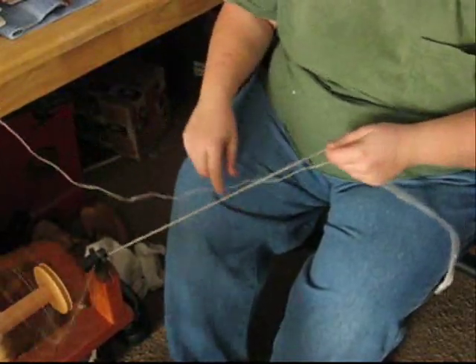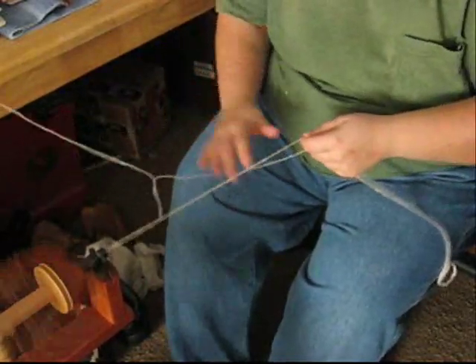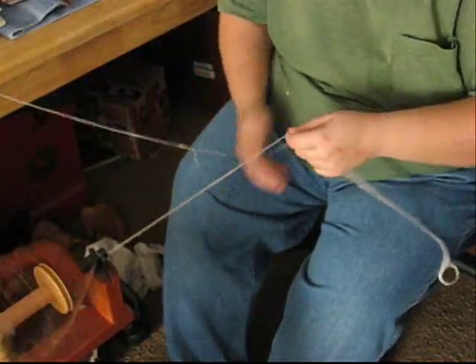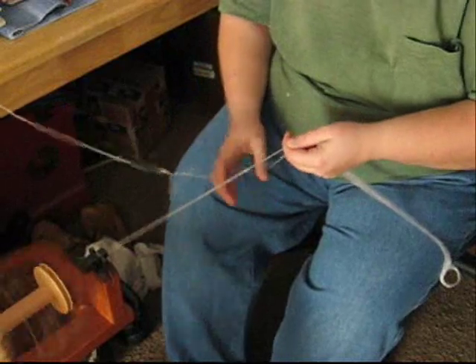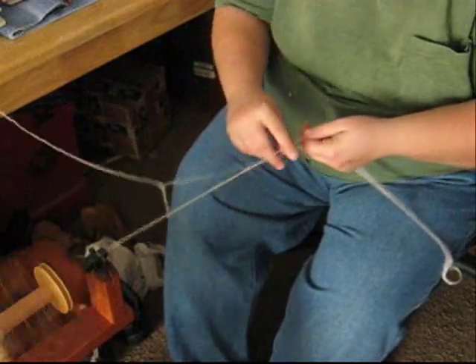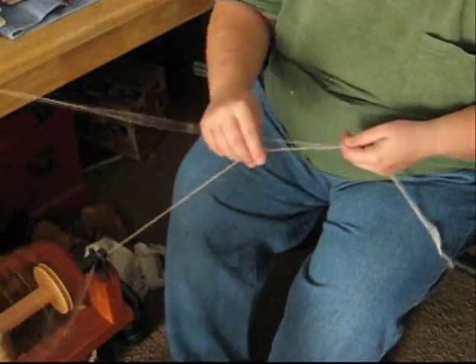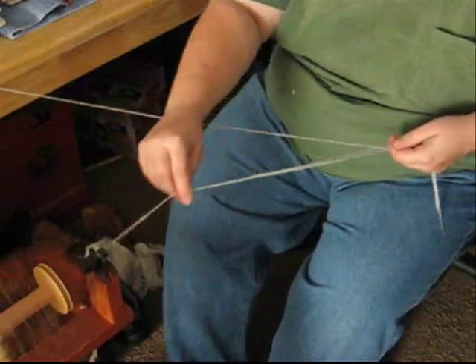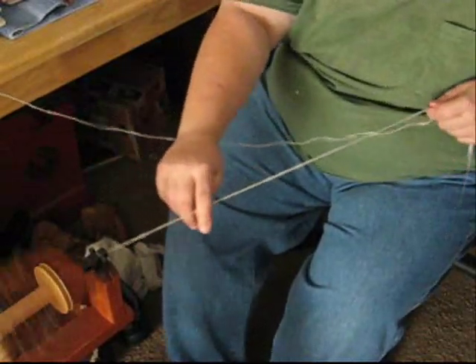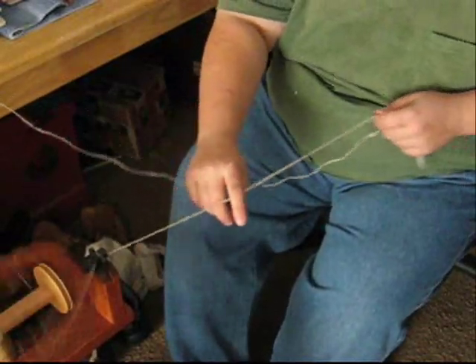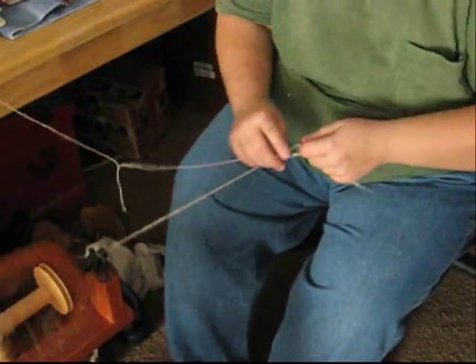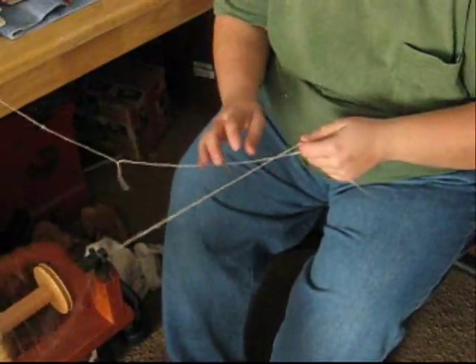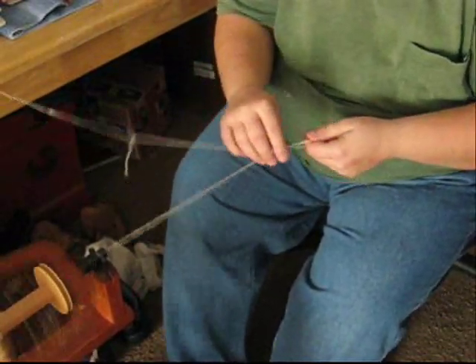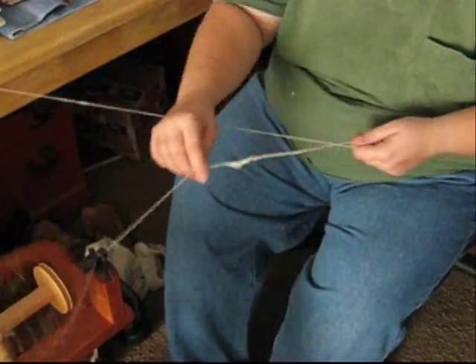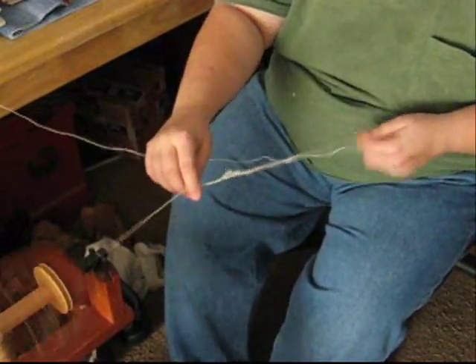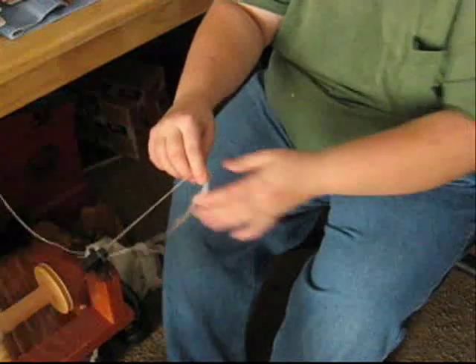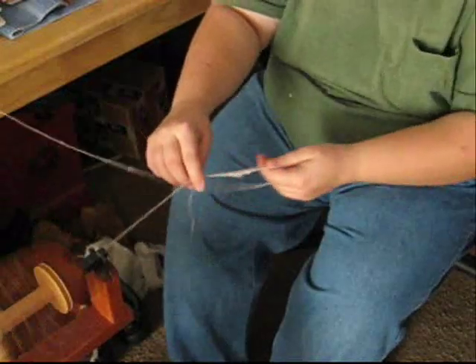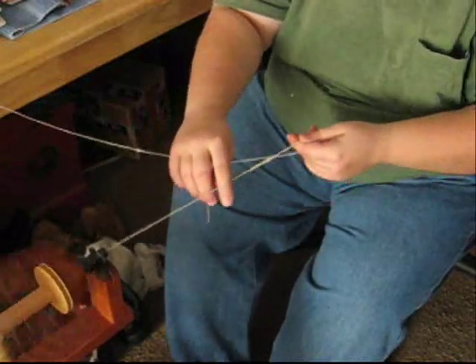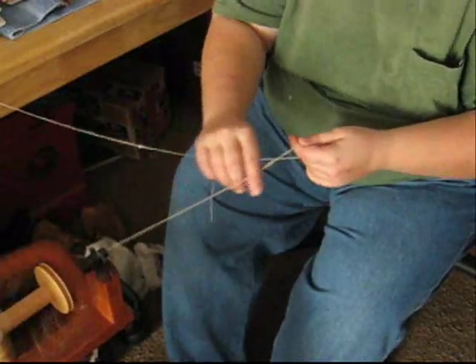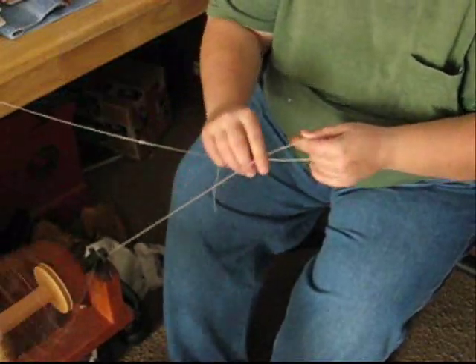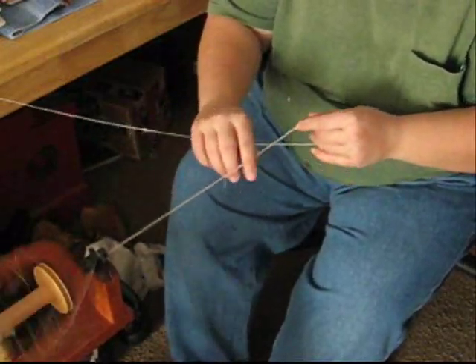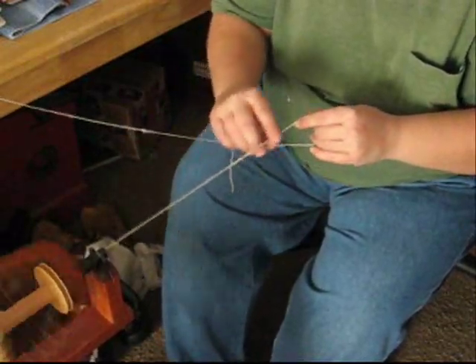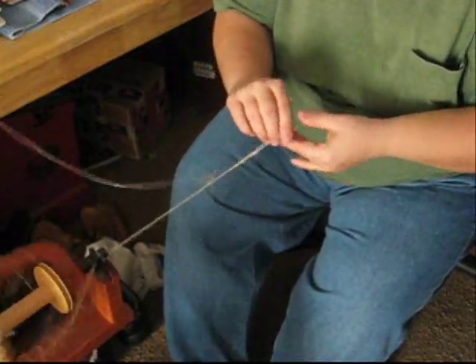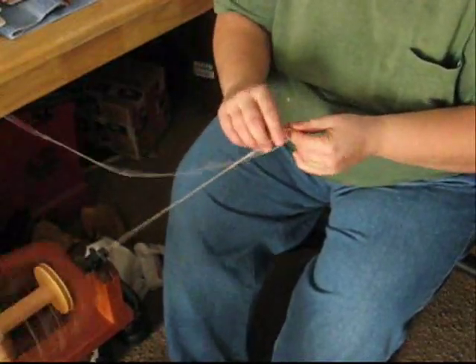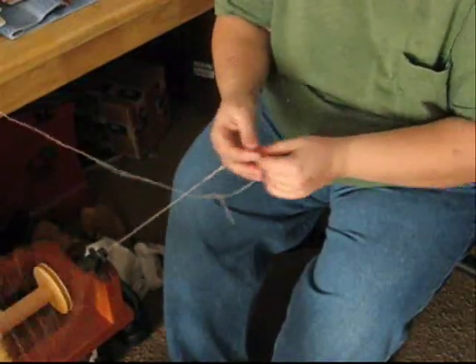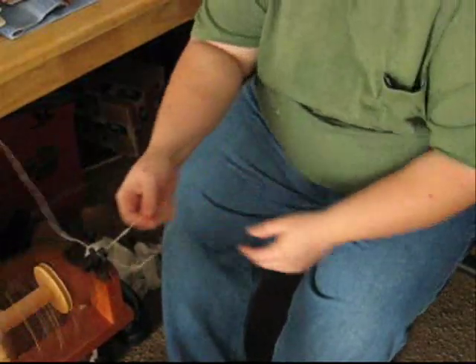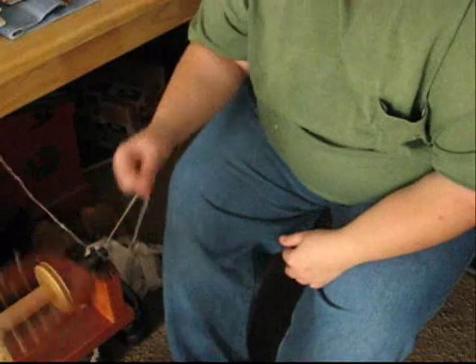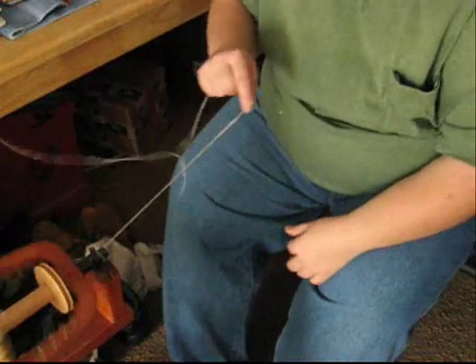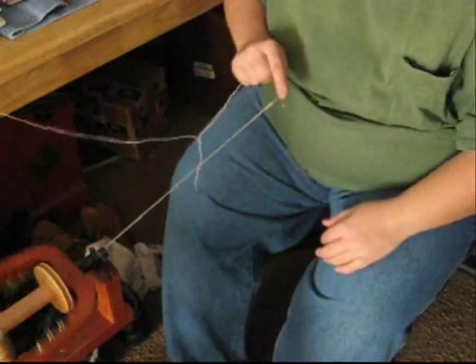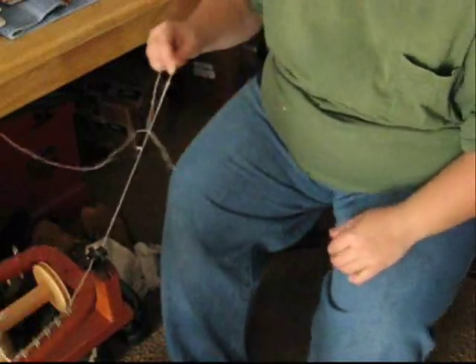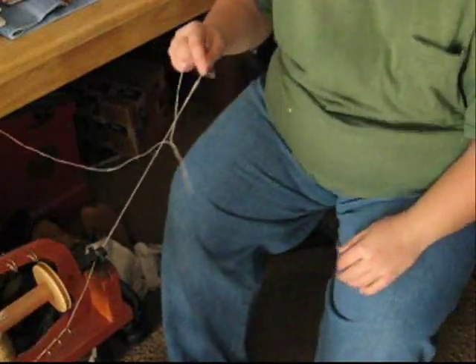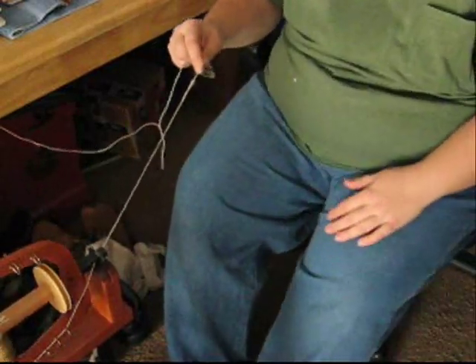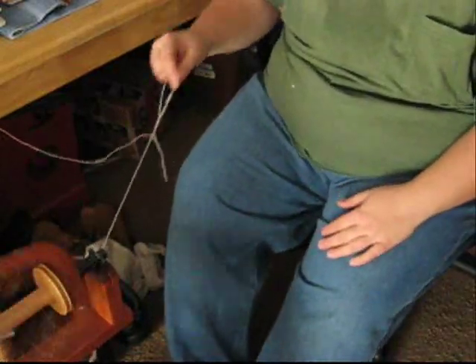You can also do this with wool. I usually do two plies of wool with silk like this because it creates a lightweight fingering type yarn. This is lace weight.